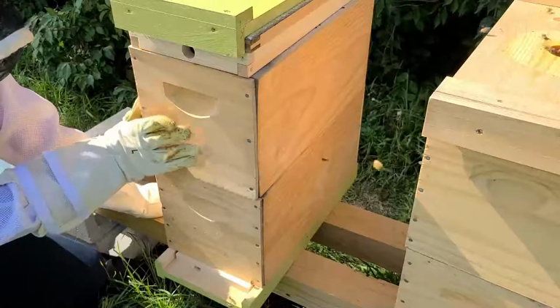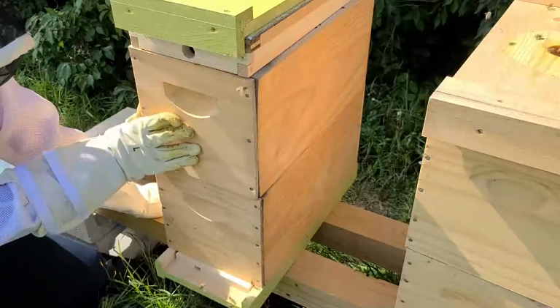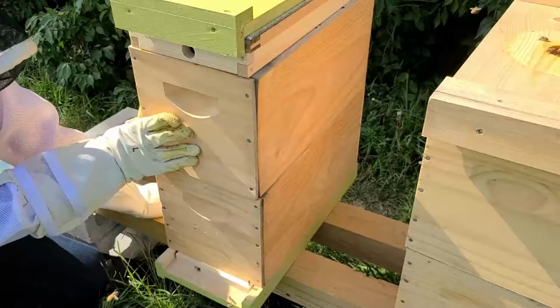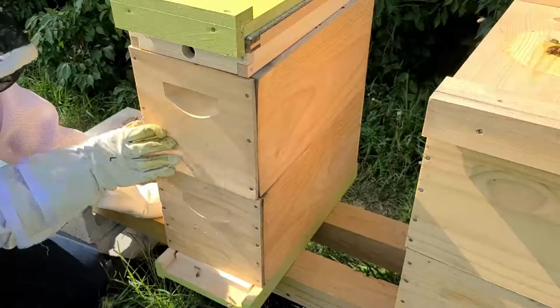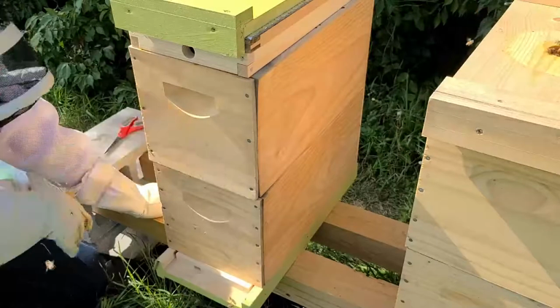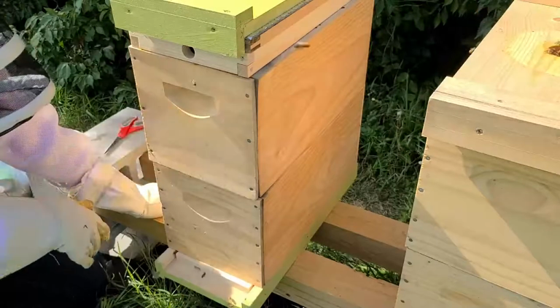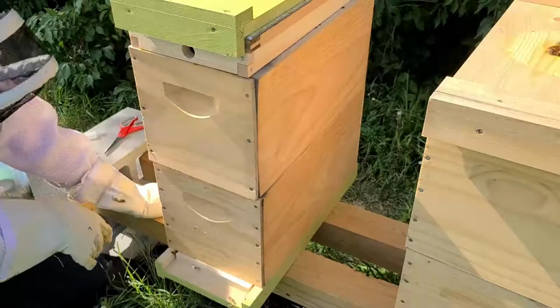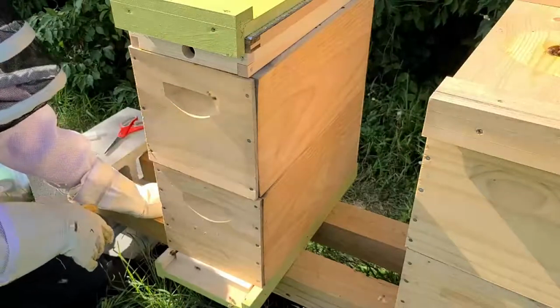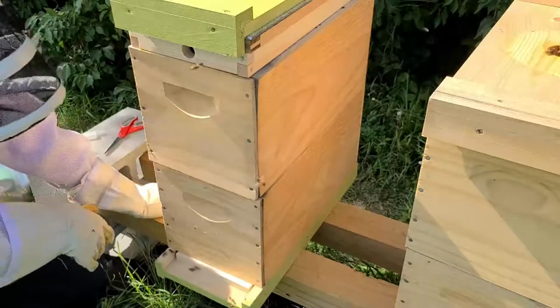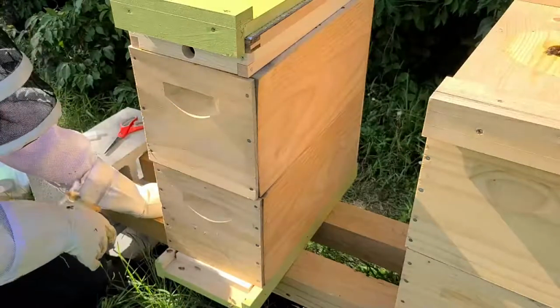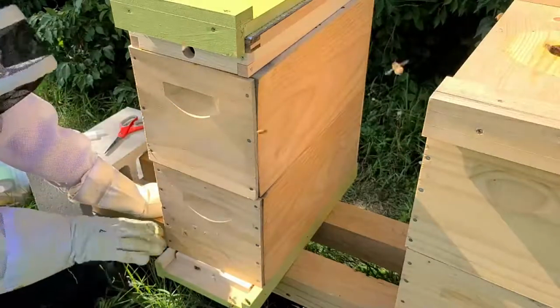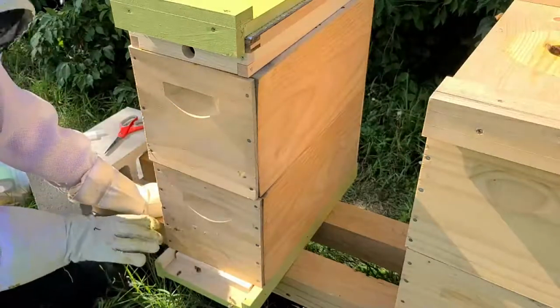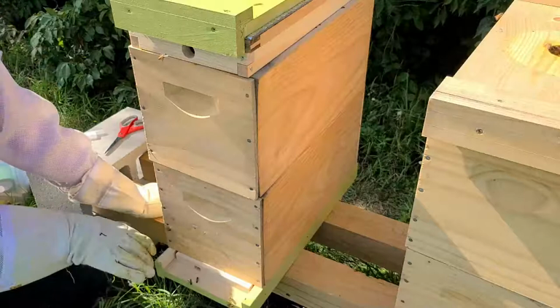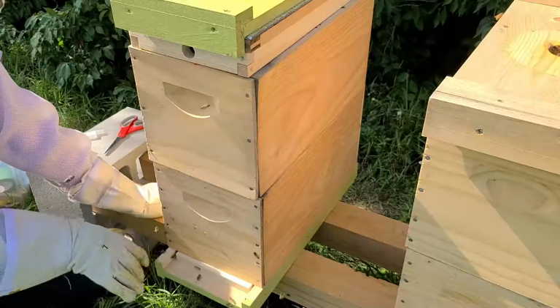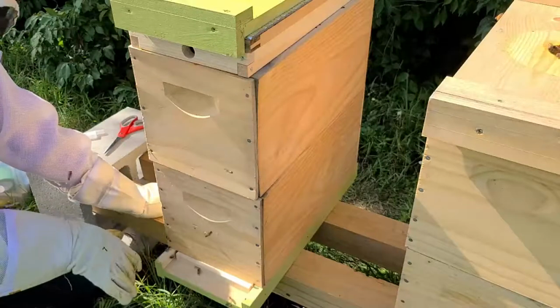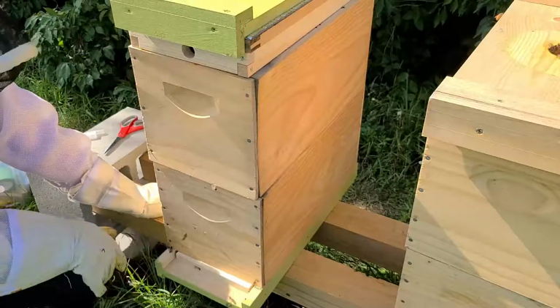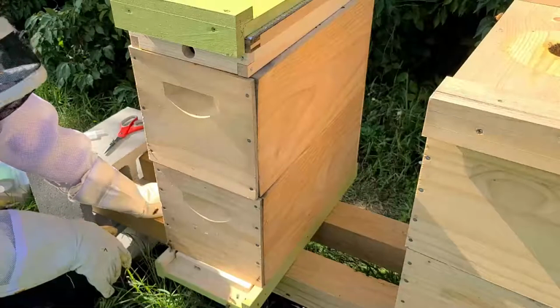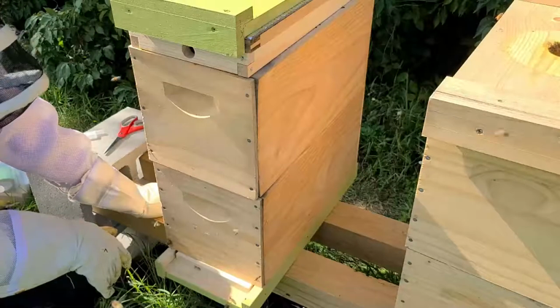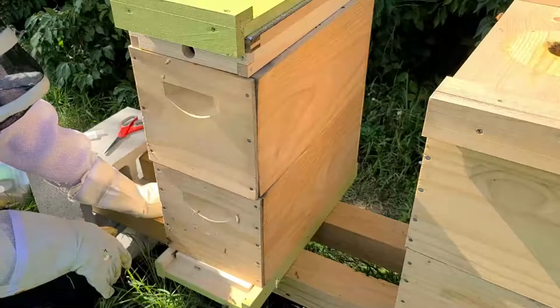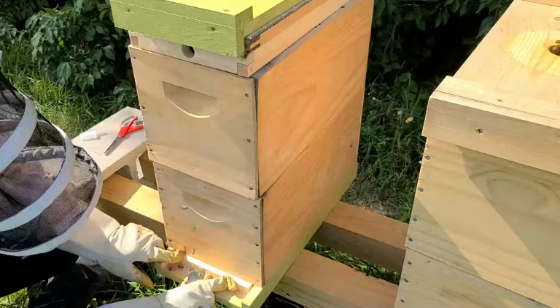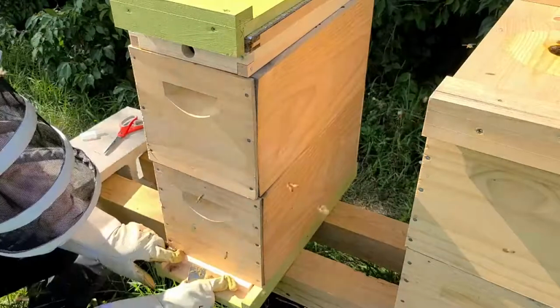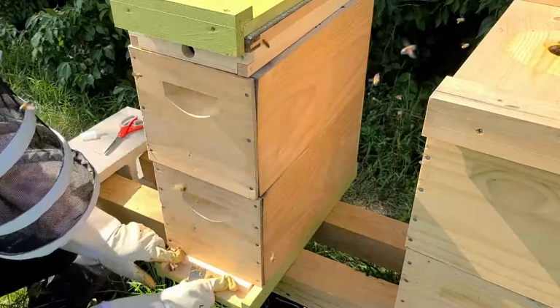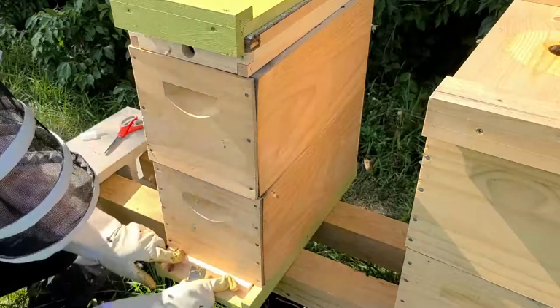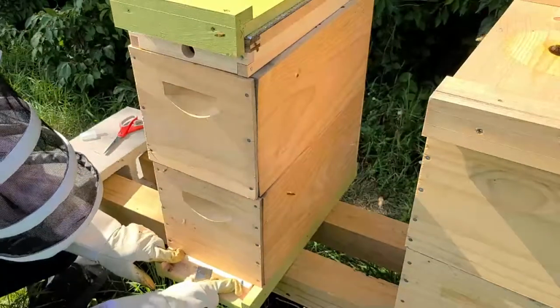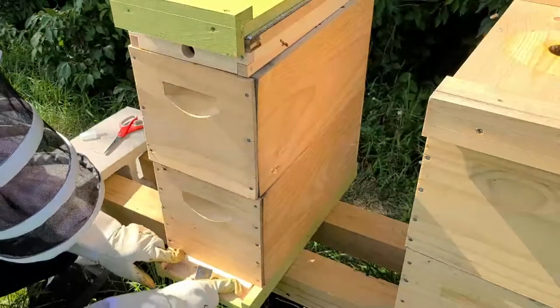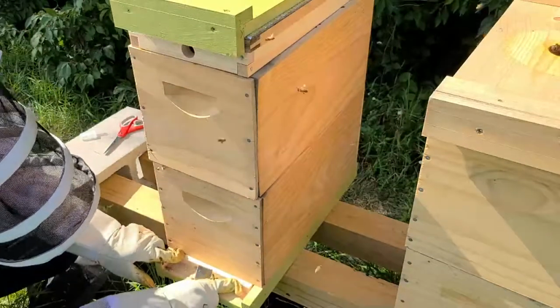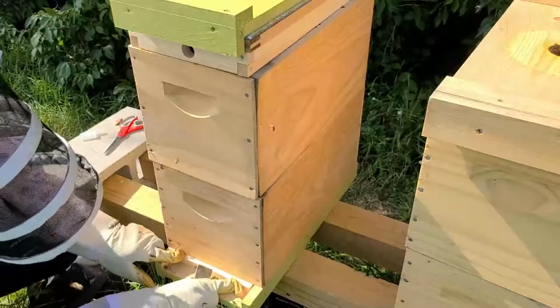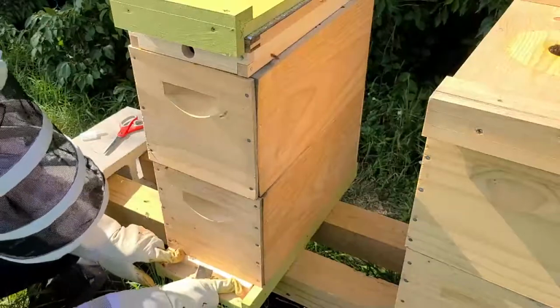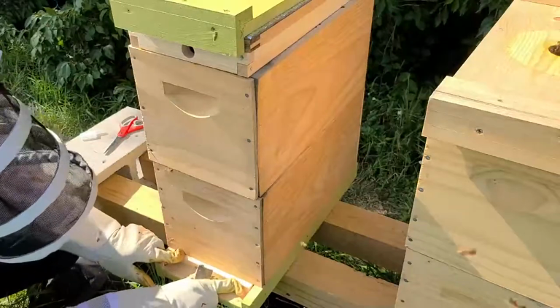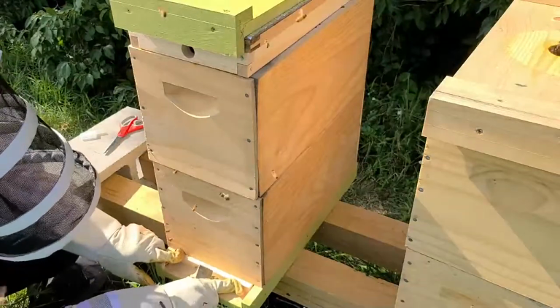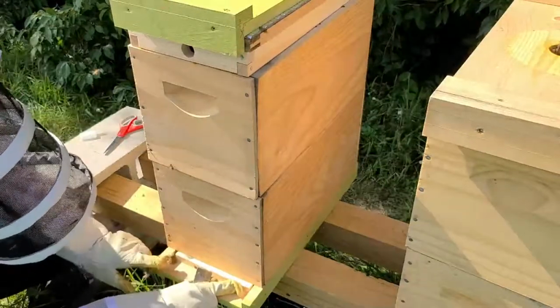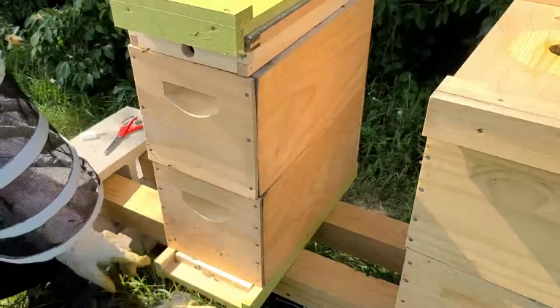They need to get that capped as quickly as possible before winter. I'm not sure — I may be putting these entrances on a little too early. I want to give them an opportunity to propolis that down as well as they can.